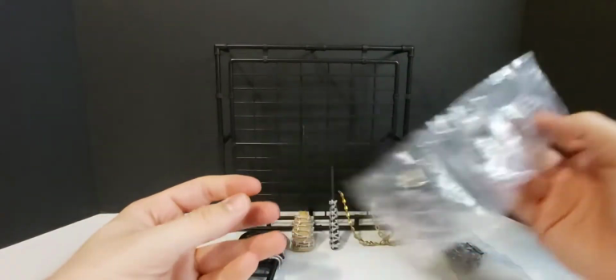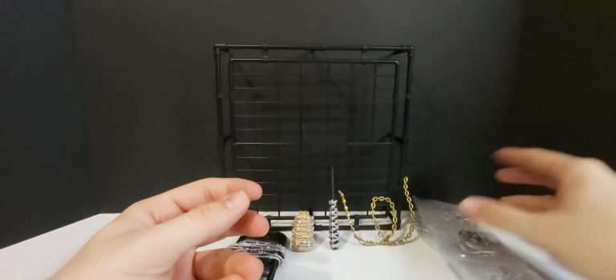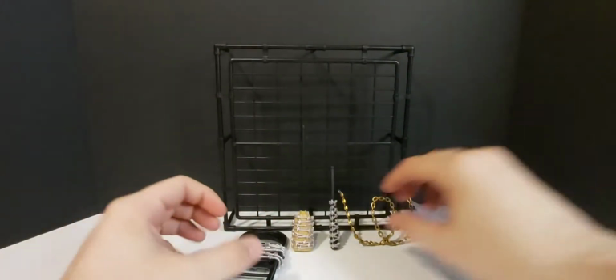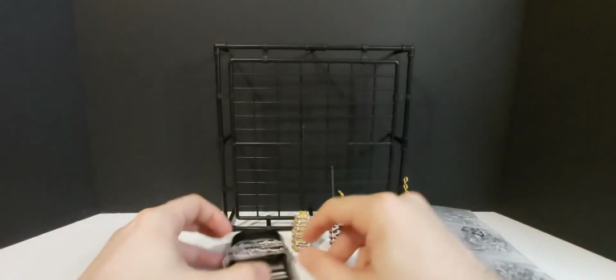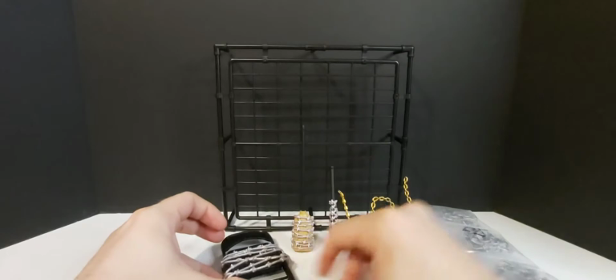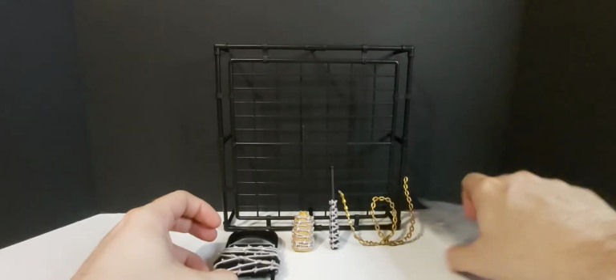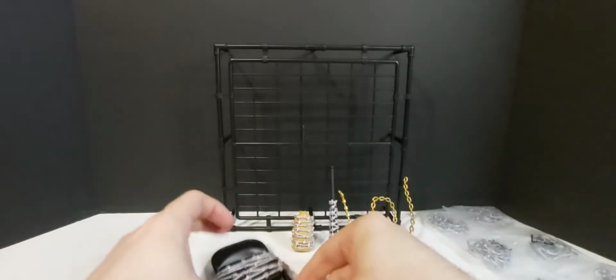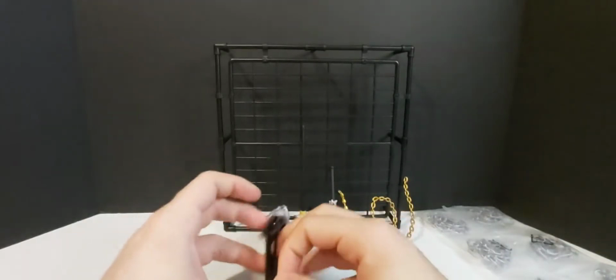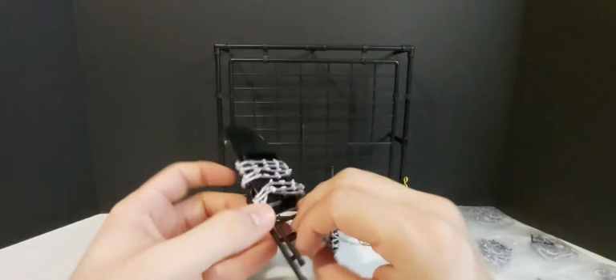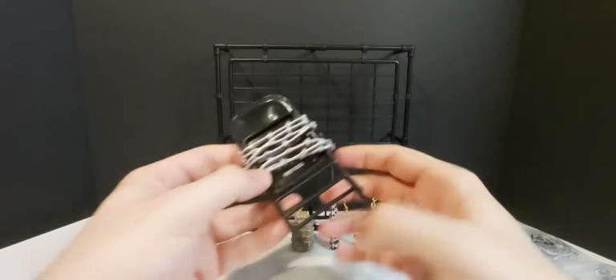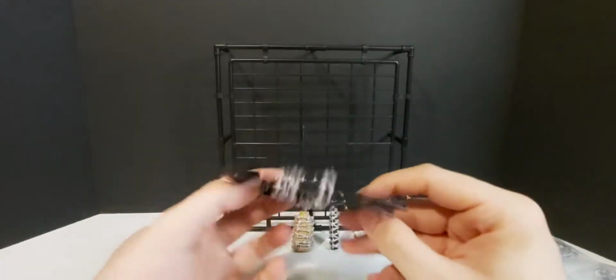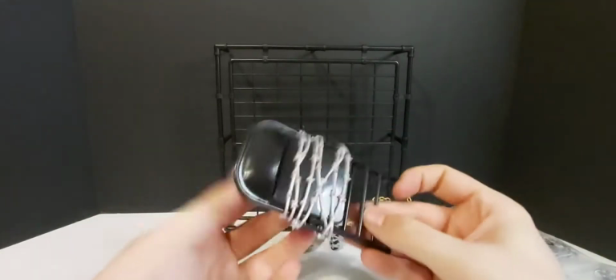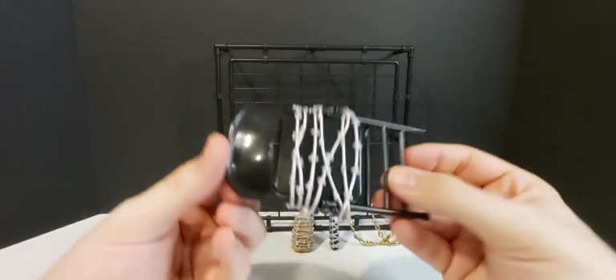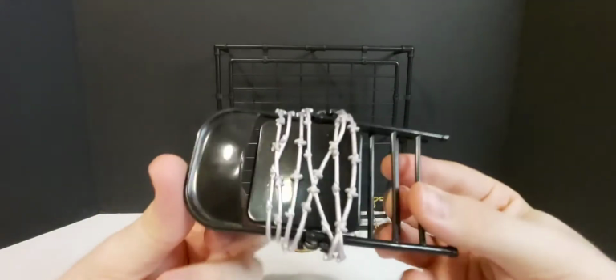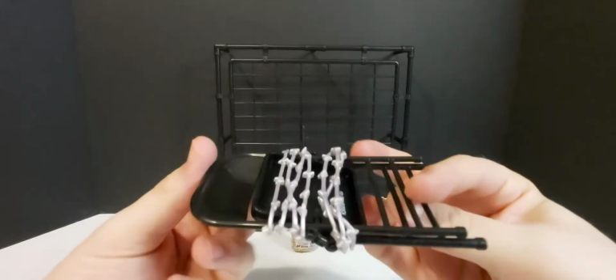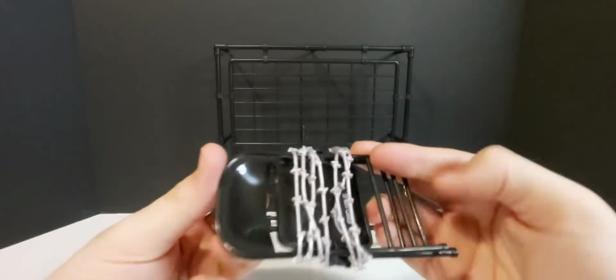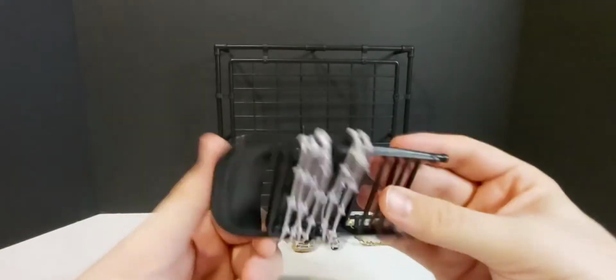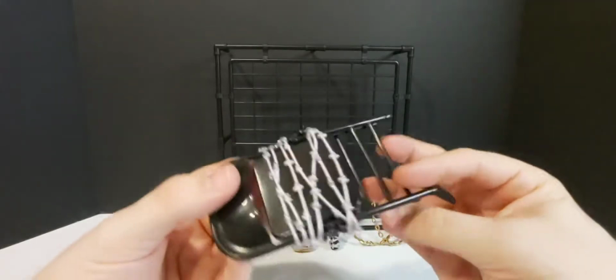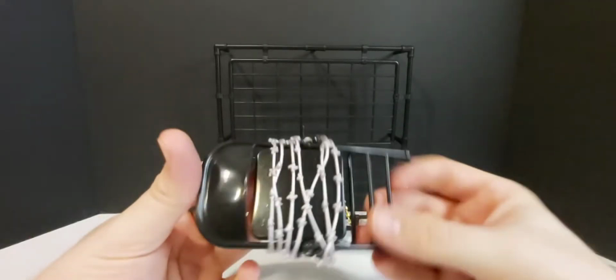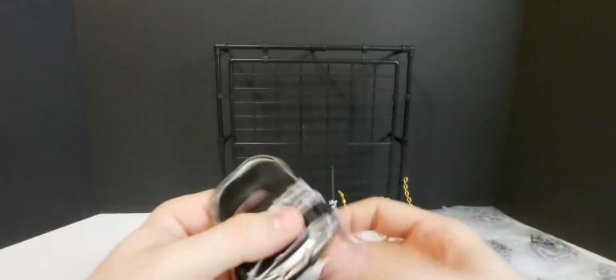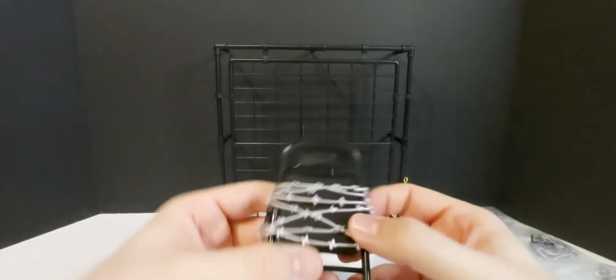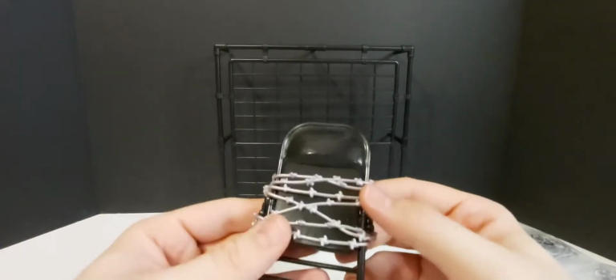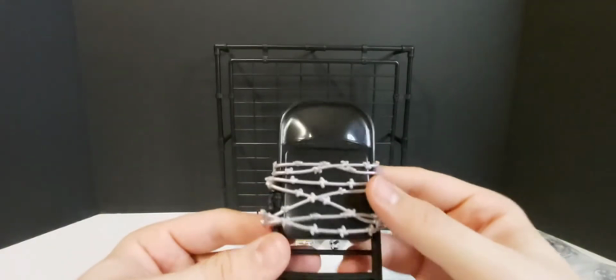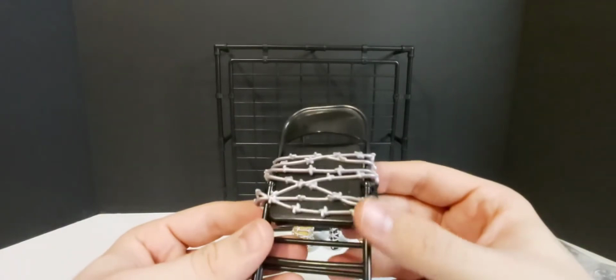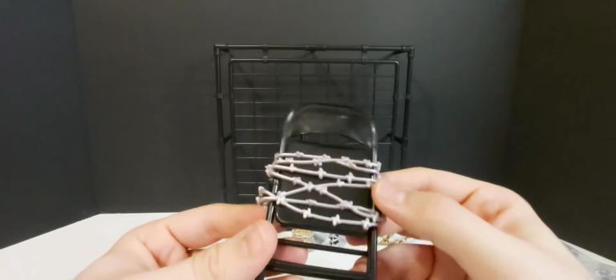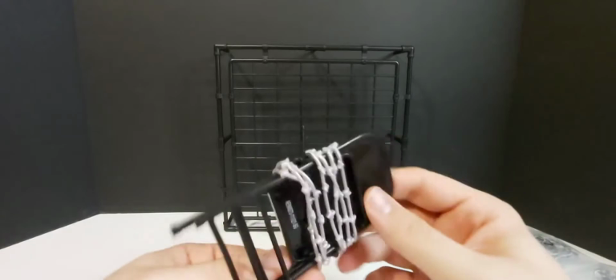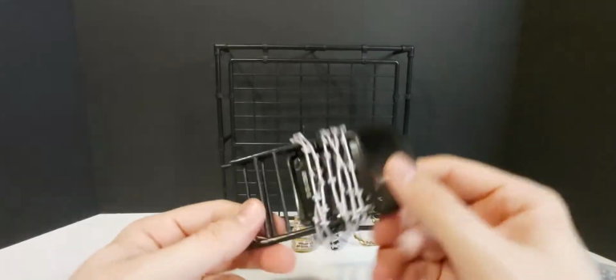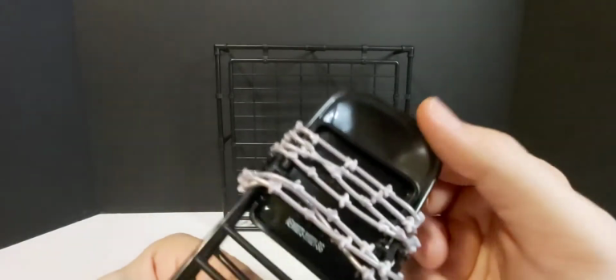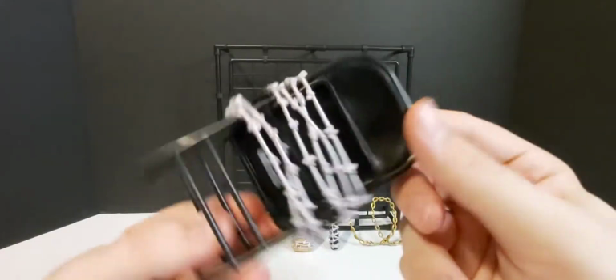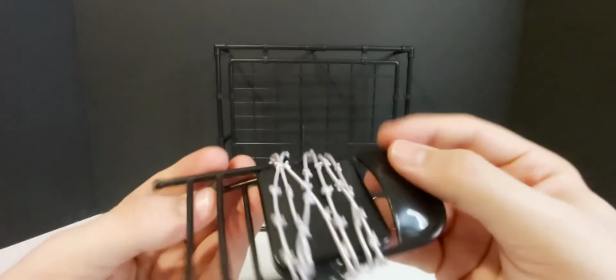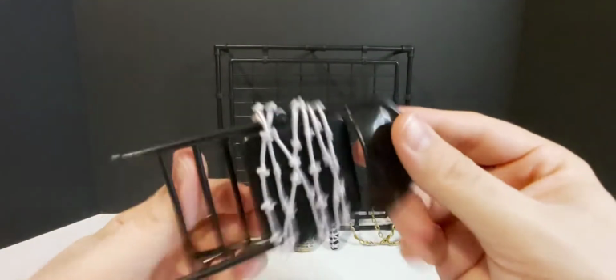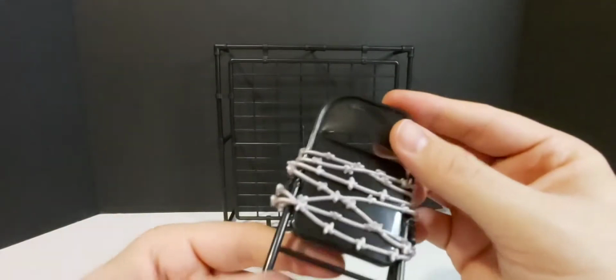What a crazy match that was. We're going to start off looking at this chair — it looks pretty cool, man. I'm liking it, I'm digging it. Maybe the barbed wire could have been a little shinier, but other than that it's looking pretty good.